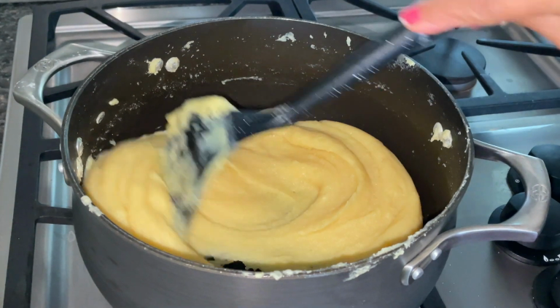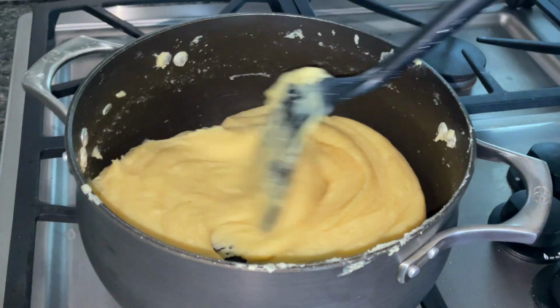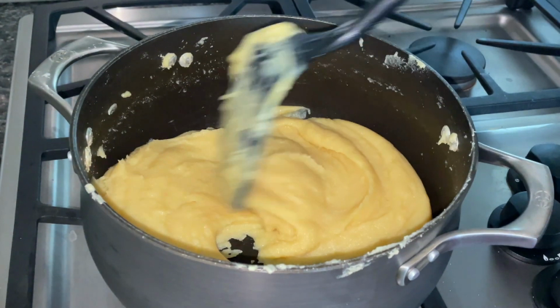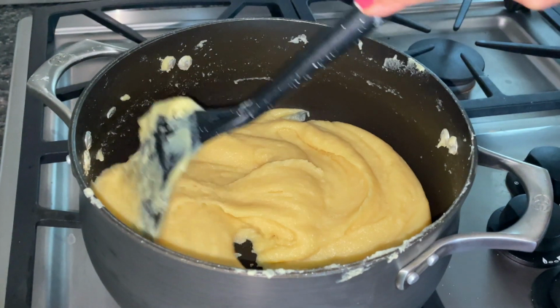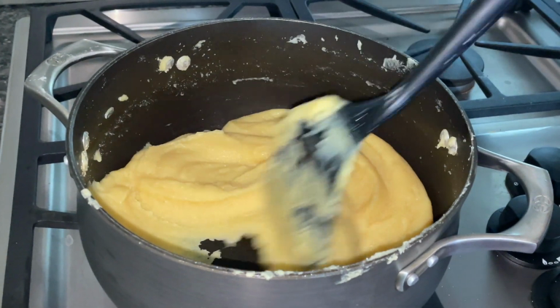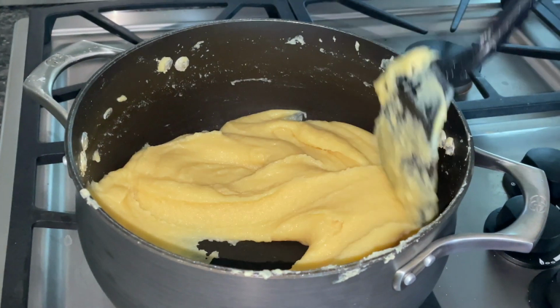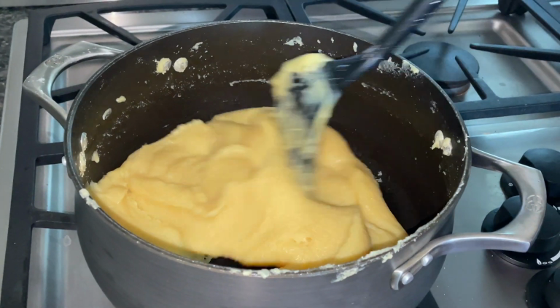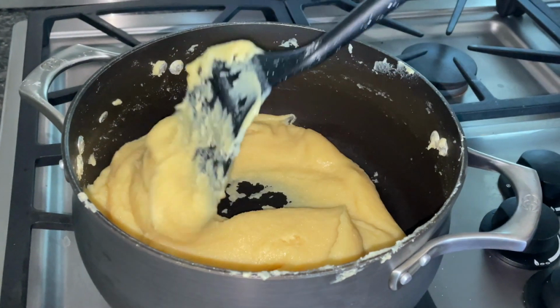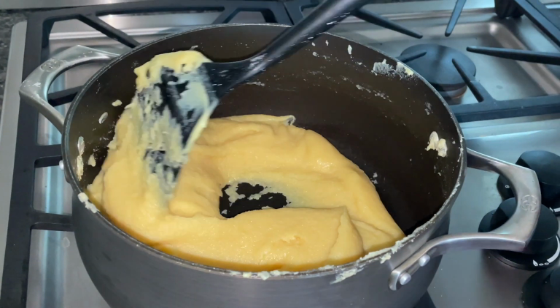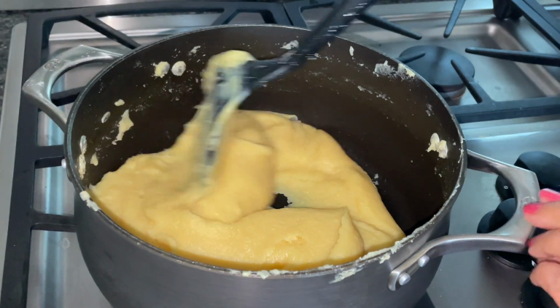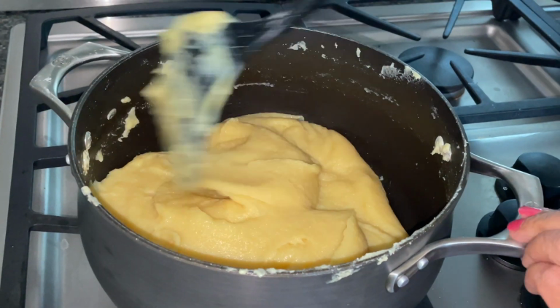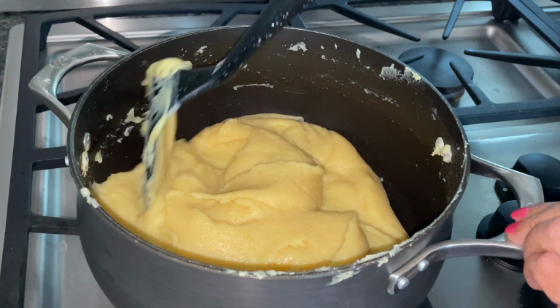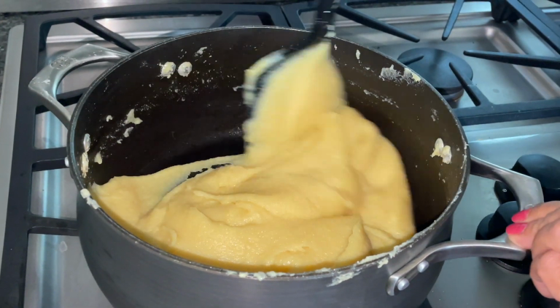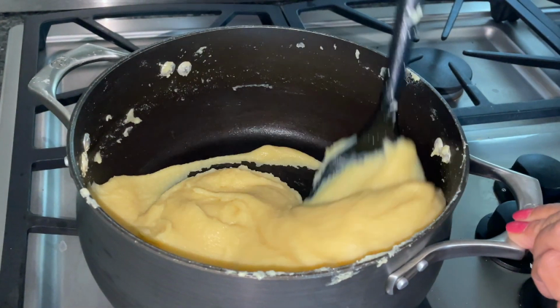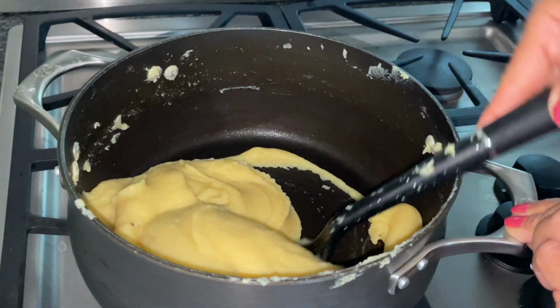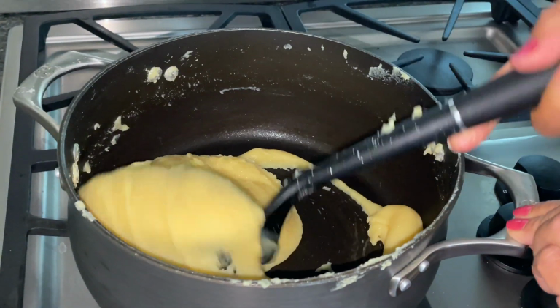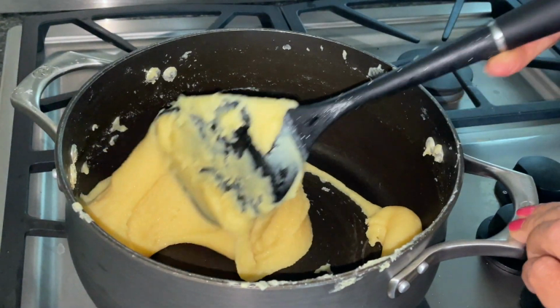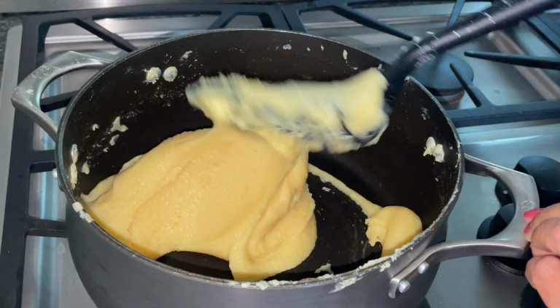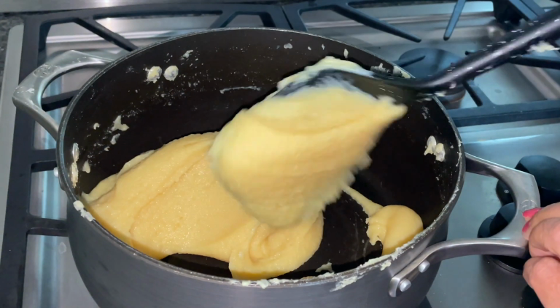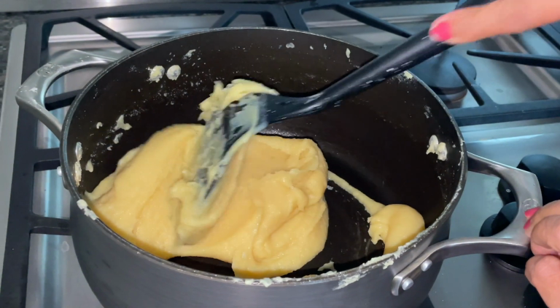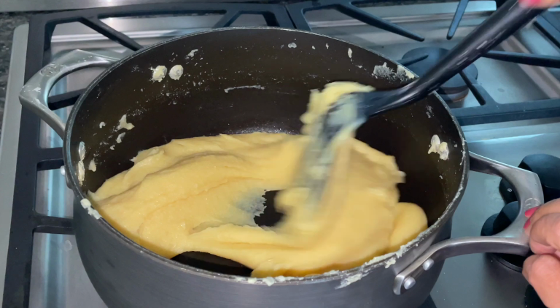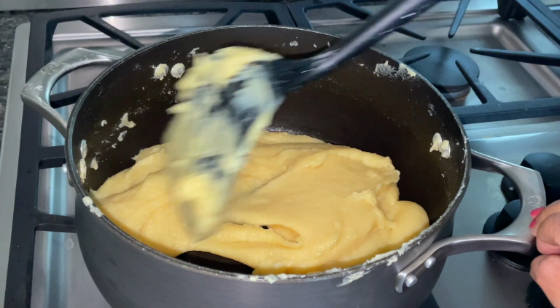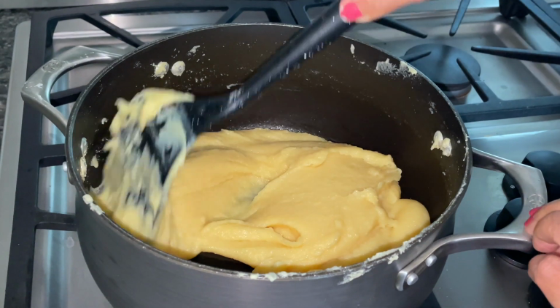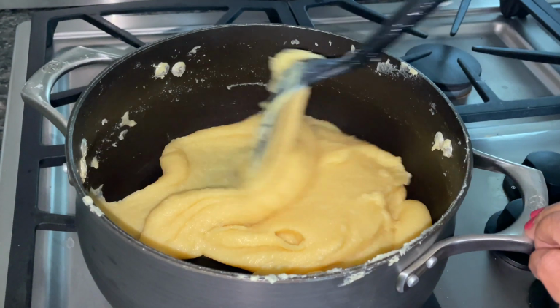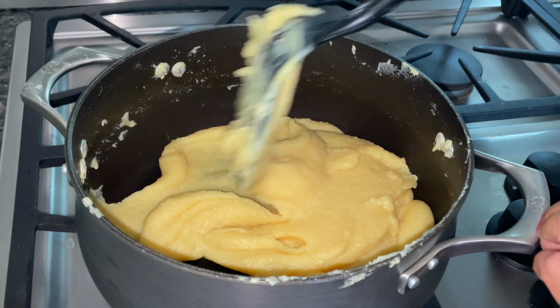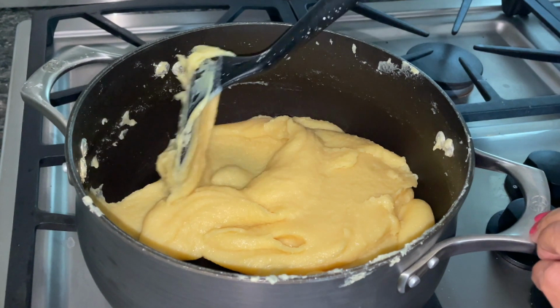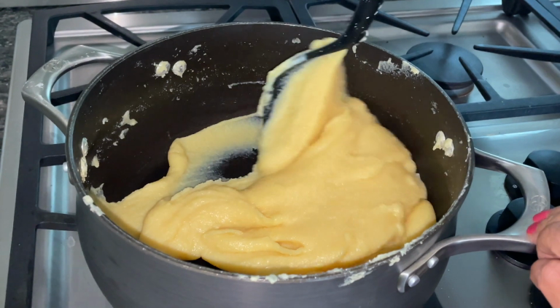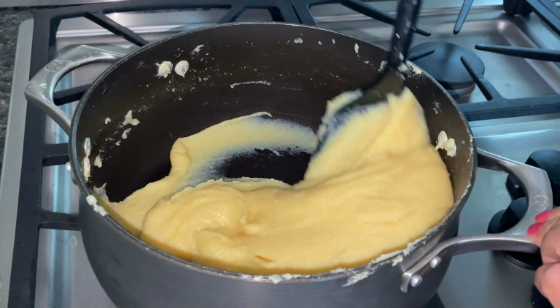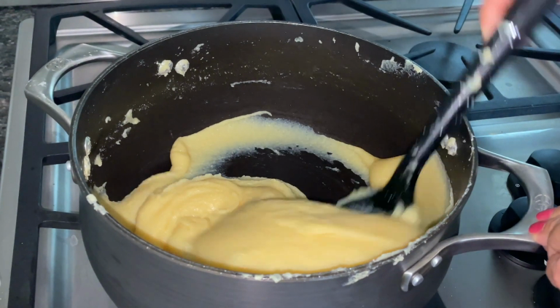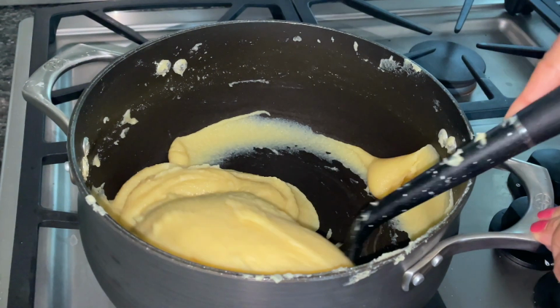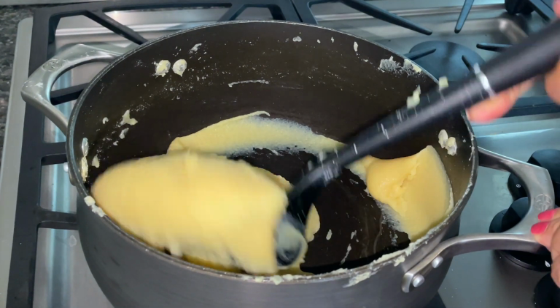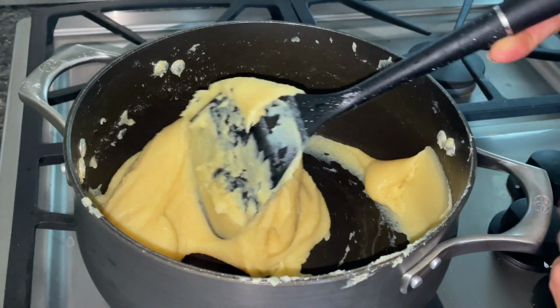It's been about 25 minutes. You can see that the mixture is nice and thick — it's leaving the sides of the pot. Now it's ready for the next step.